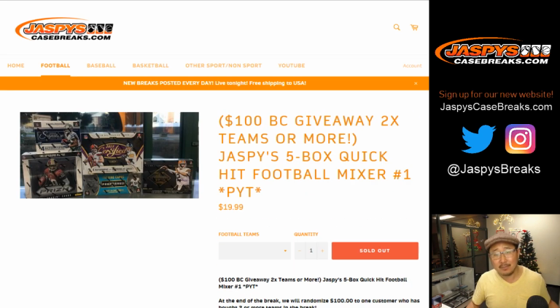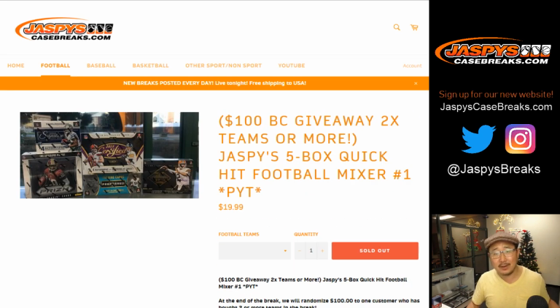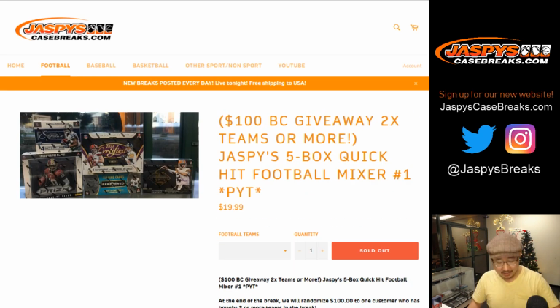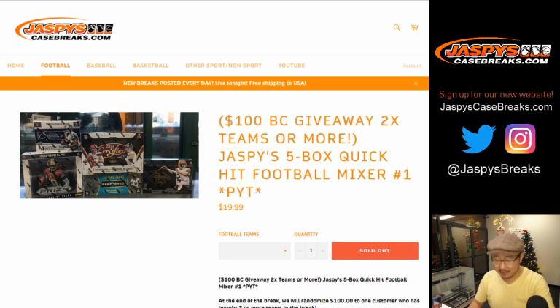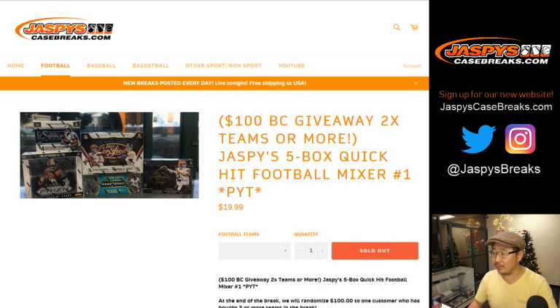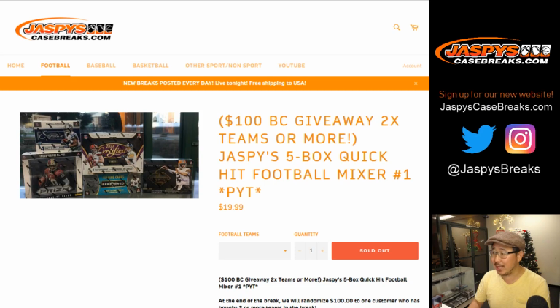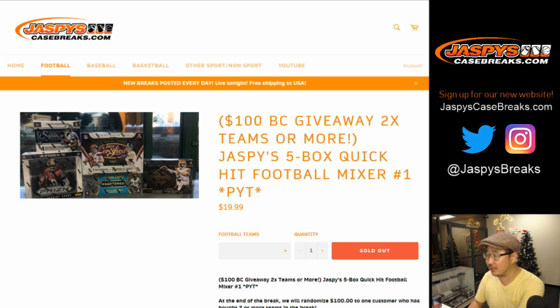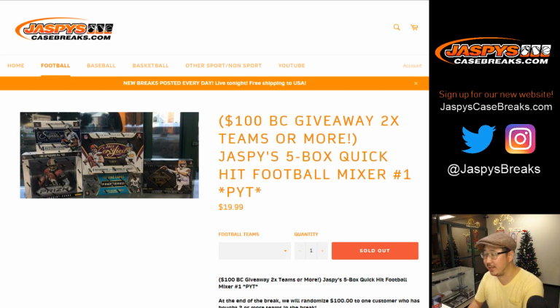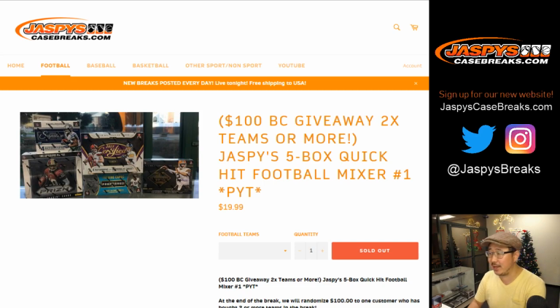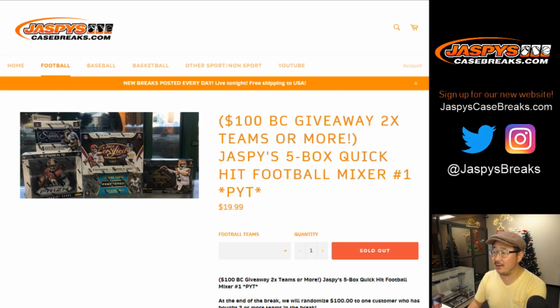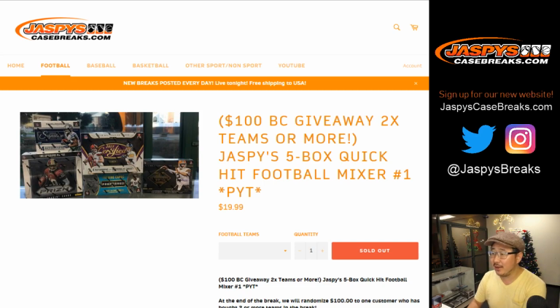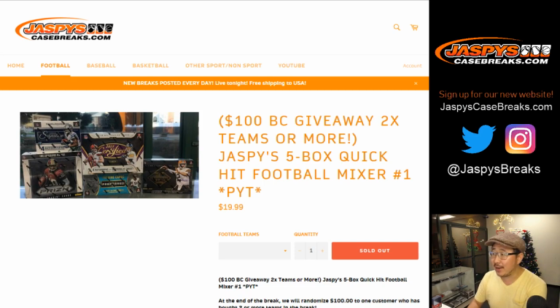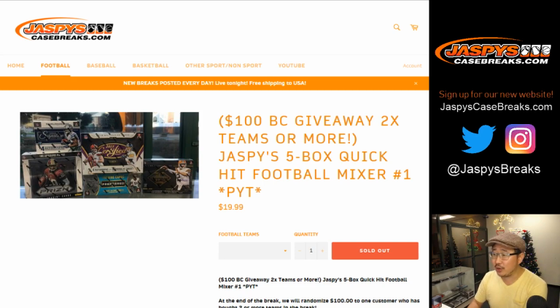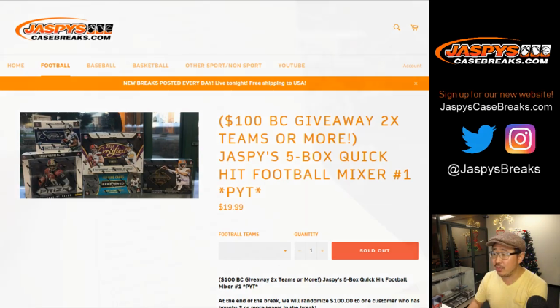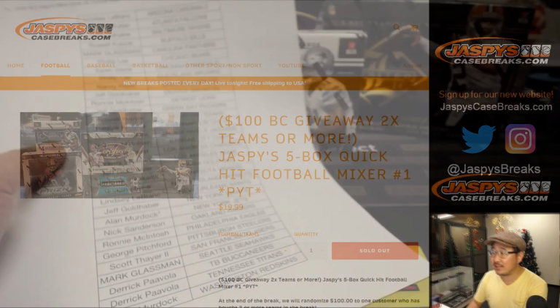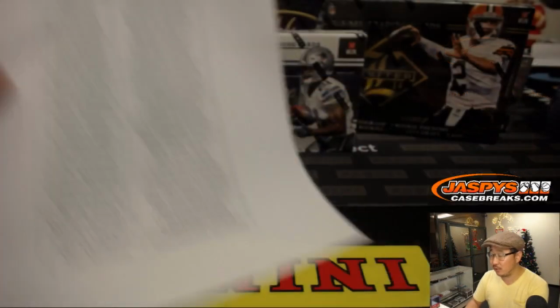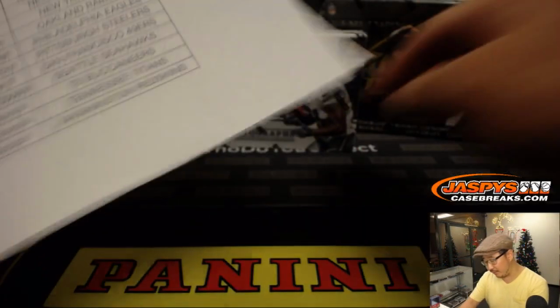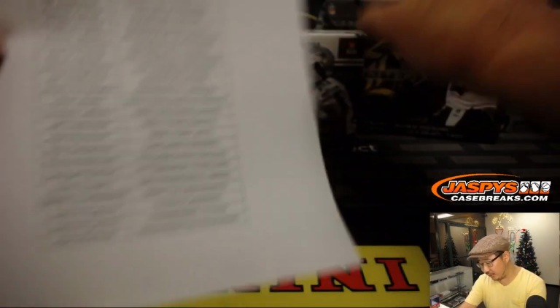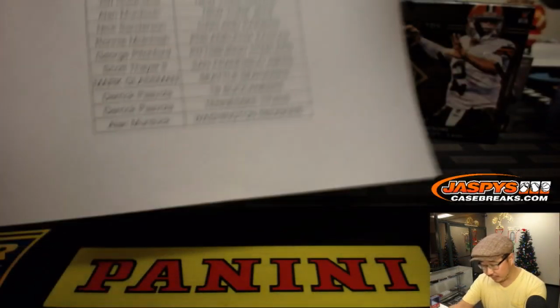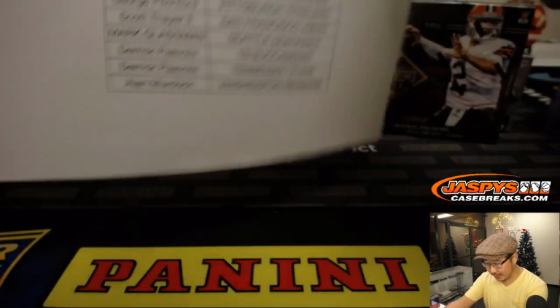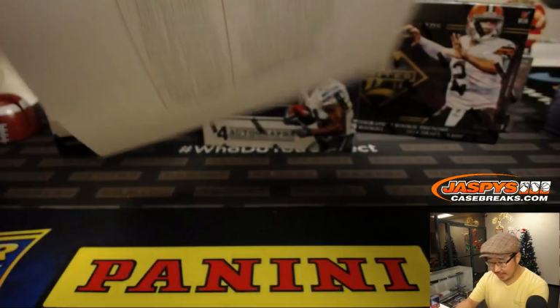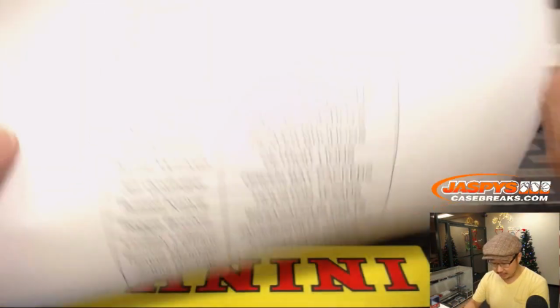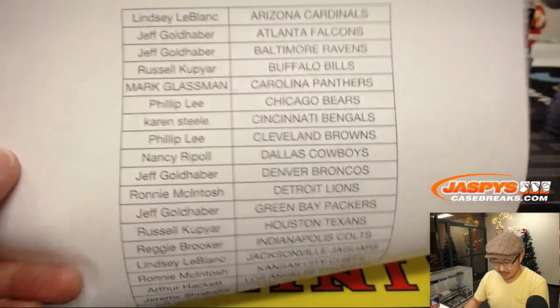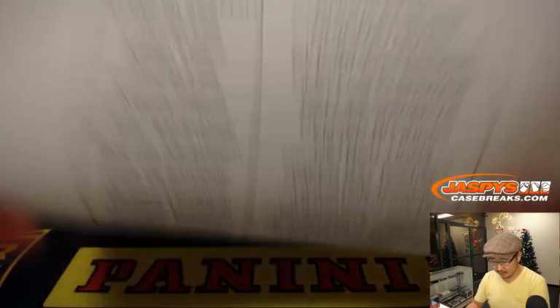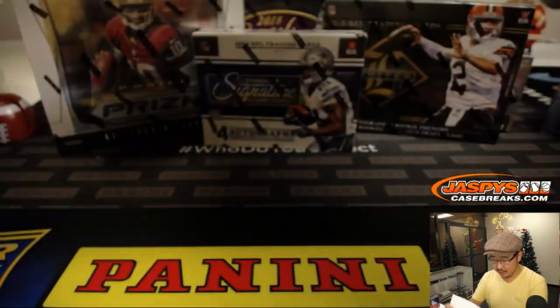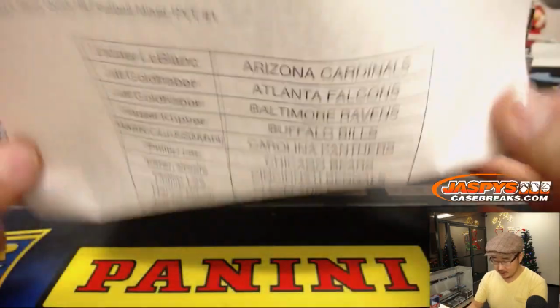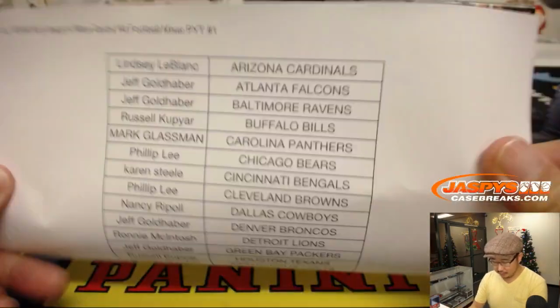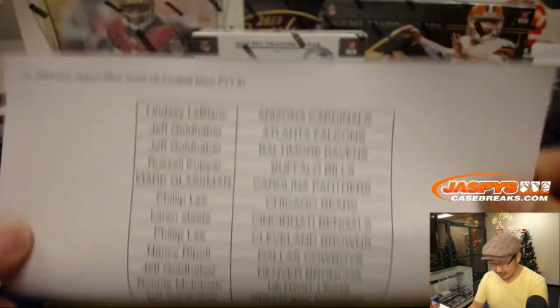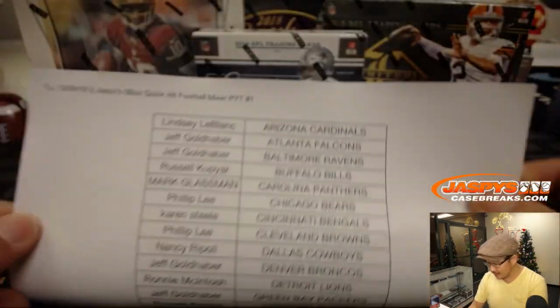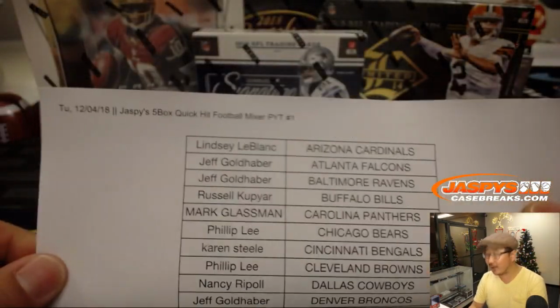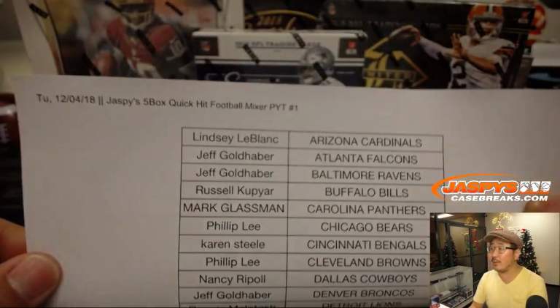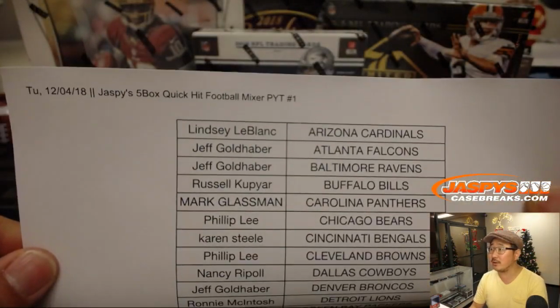I randomized those names and the name on top, winner take all, $100 of break credit. We'll do that break credit in a separate dice roll at the very end along with any randomizers if applicable. Thanks to all of these folks for getting into the action right here on a Tuesday. This is a very quick mixer.